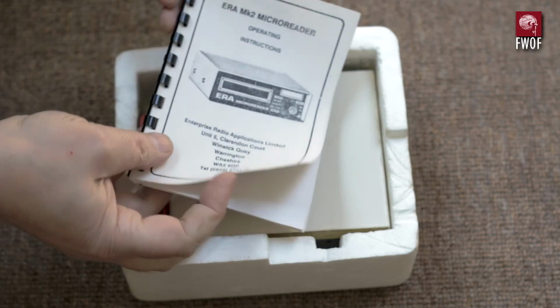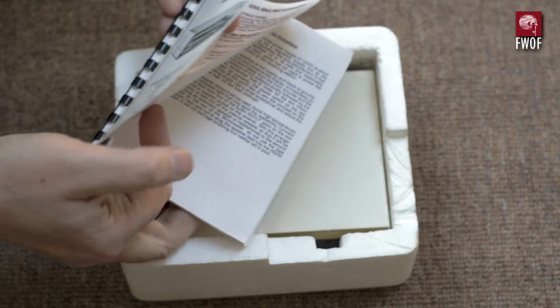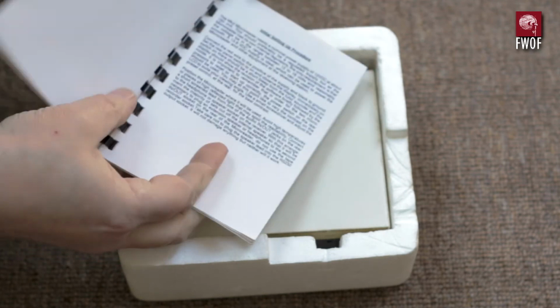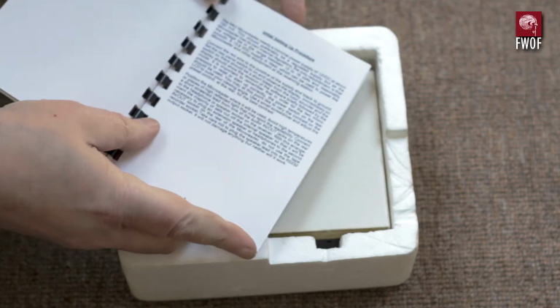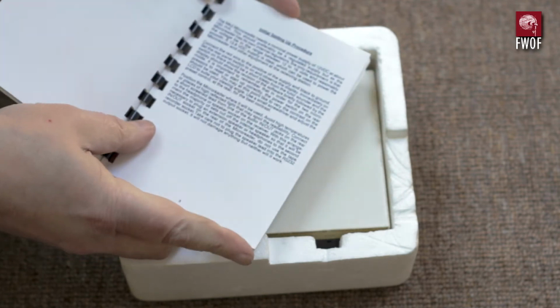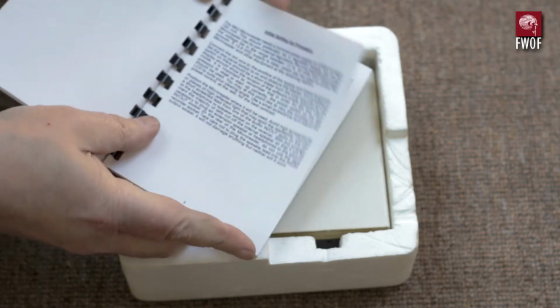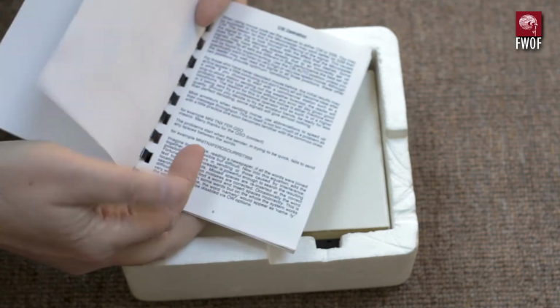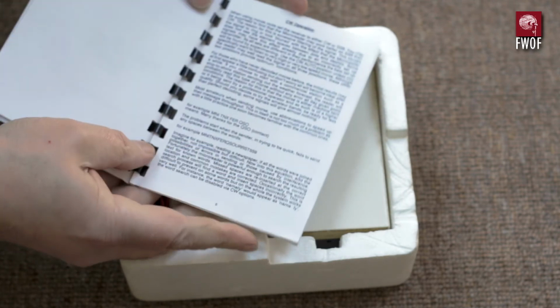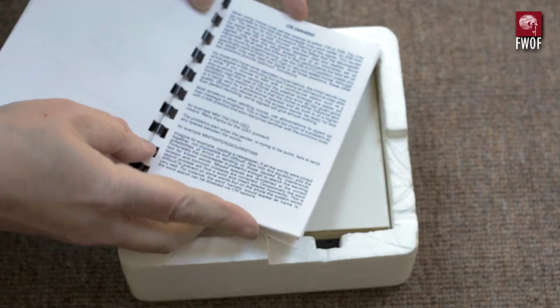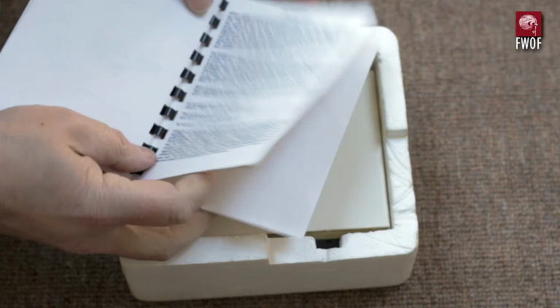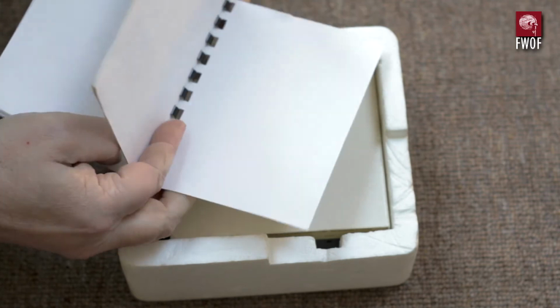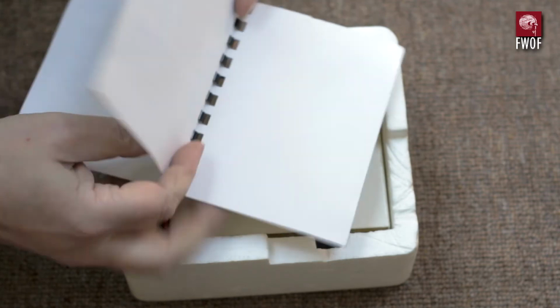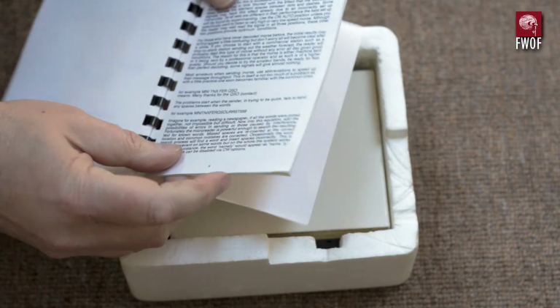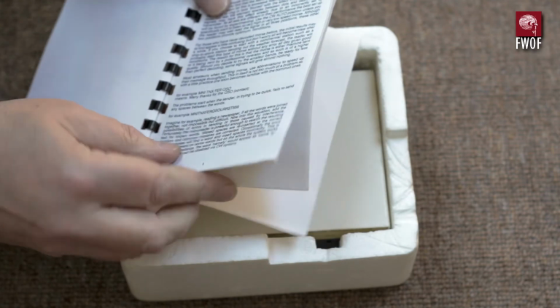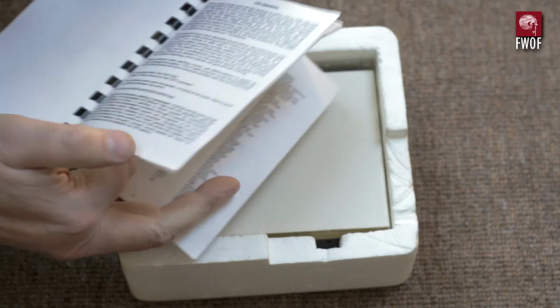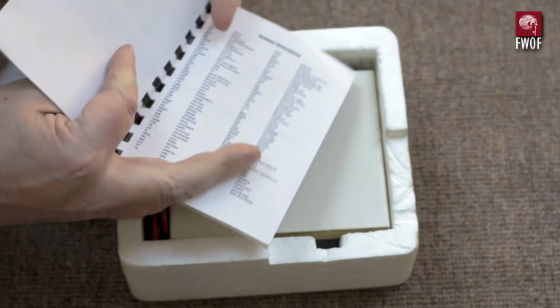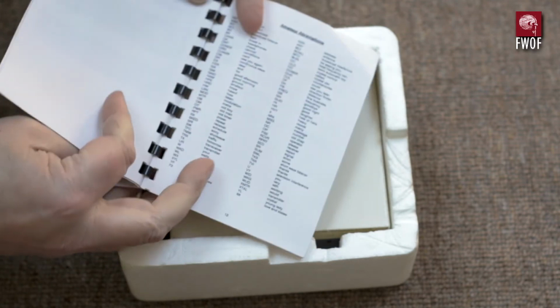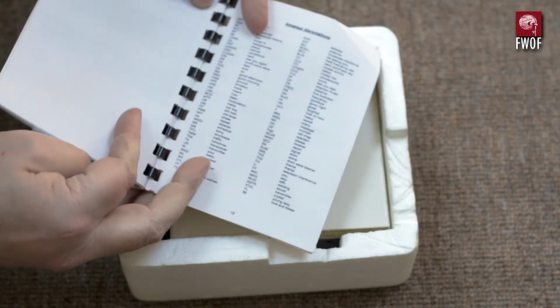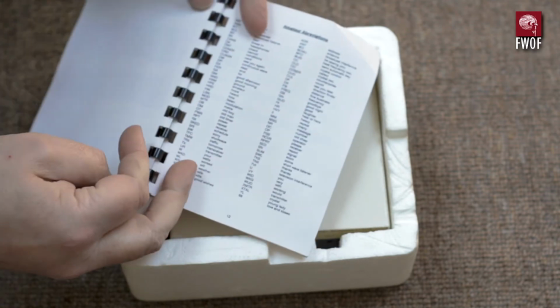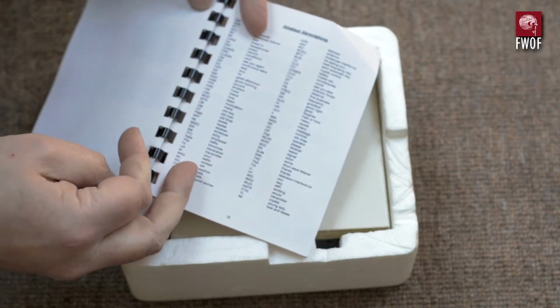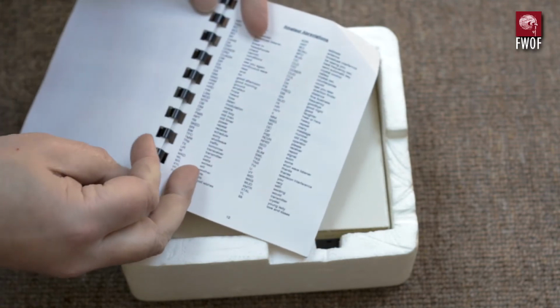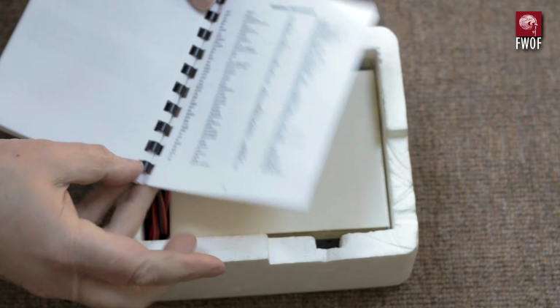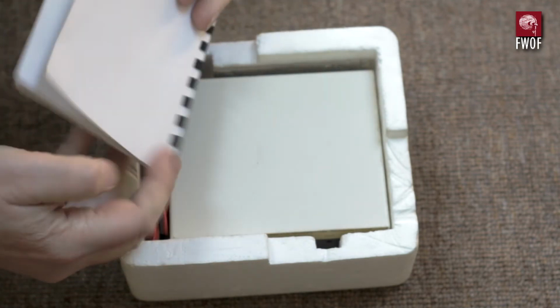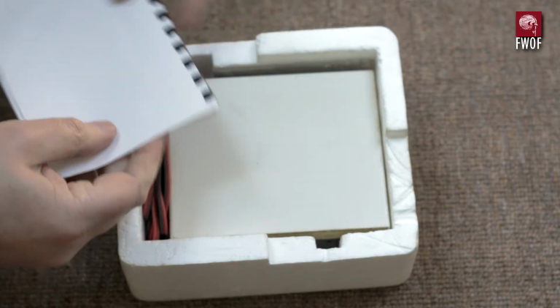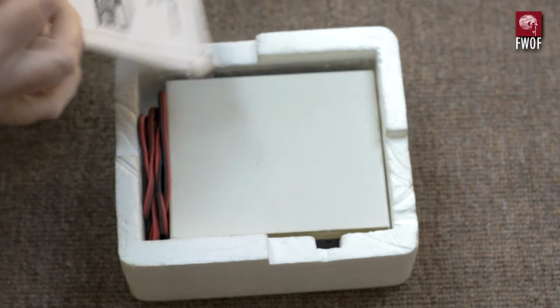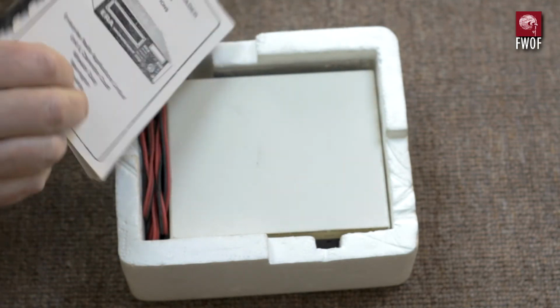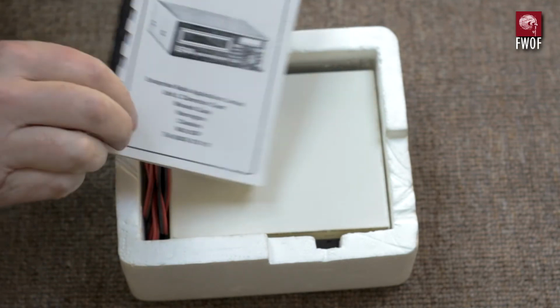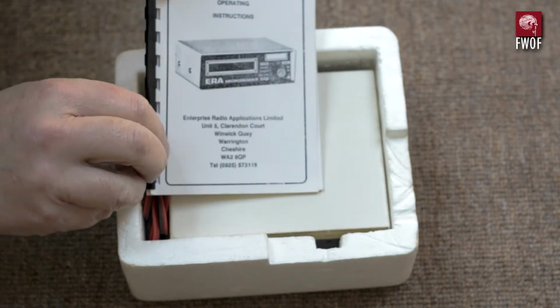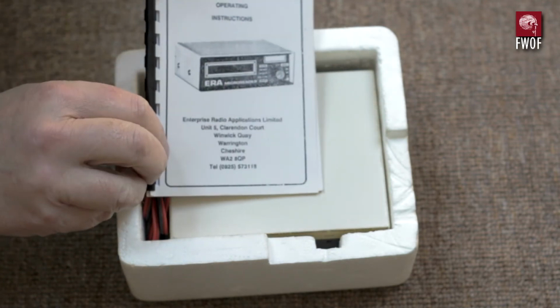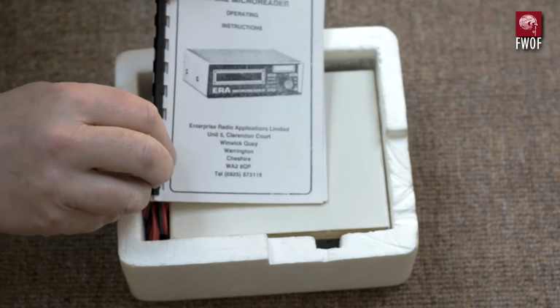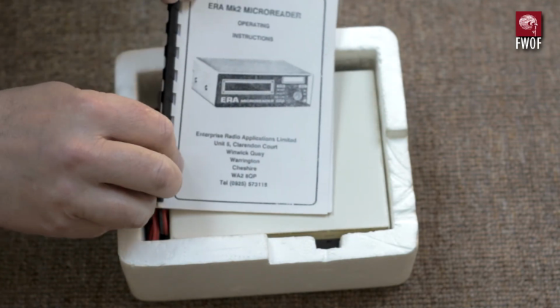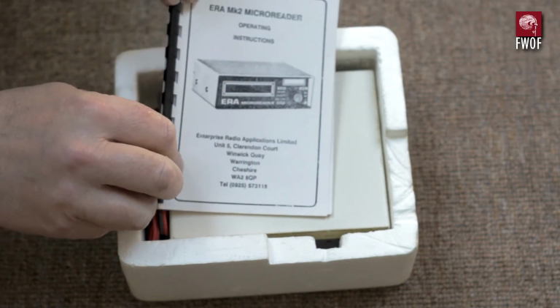There's a nice little plastic-bound manual telling you how to set the thing up and use it. A lot of the instructions are actually given on the tape, which you run and then it helps you set up the device.